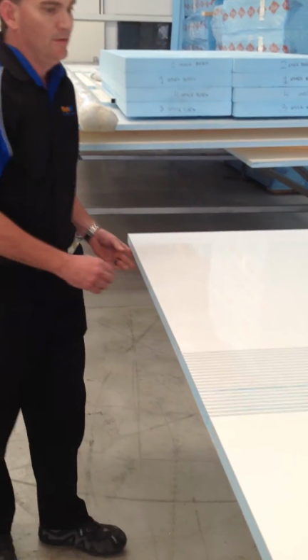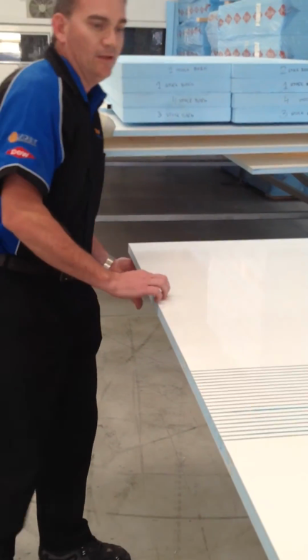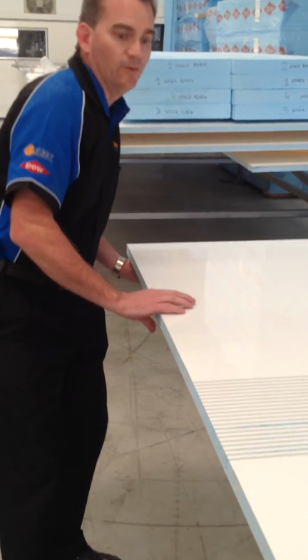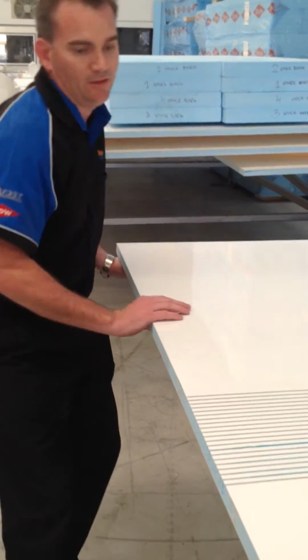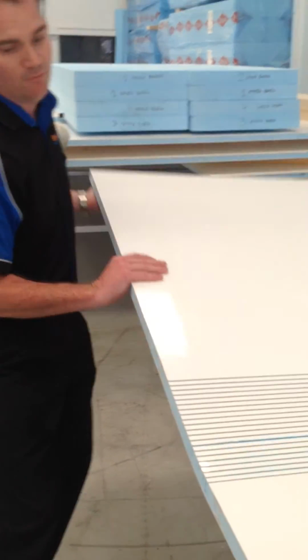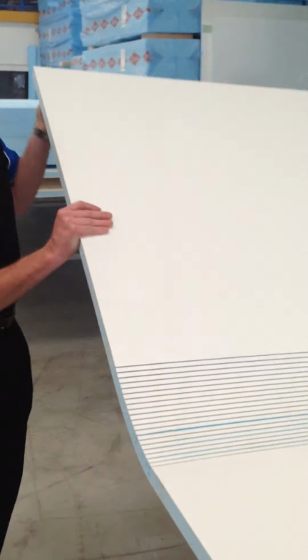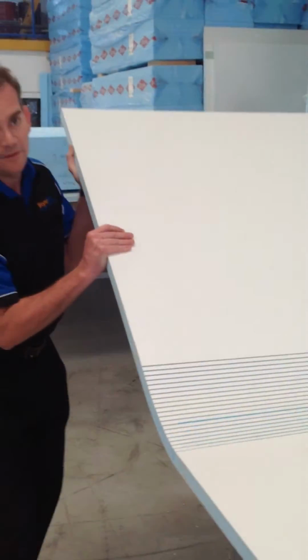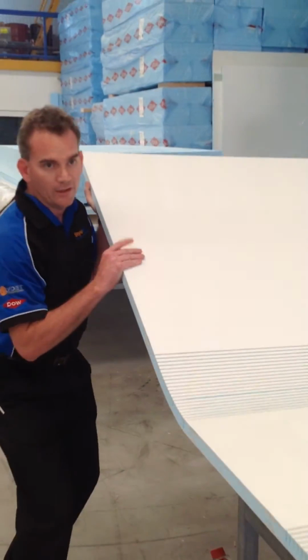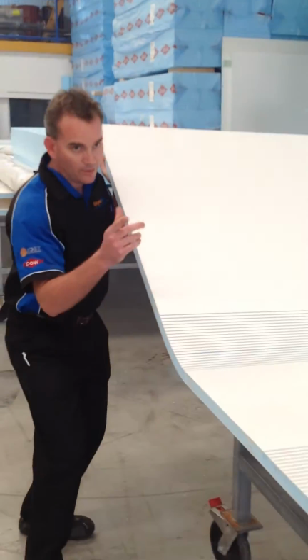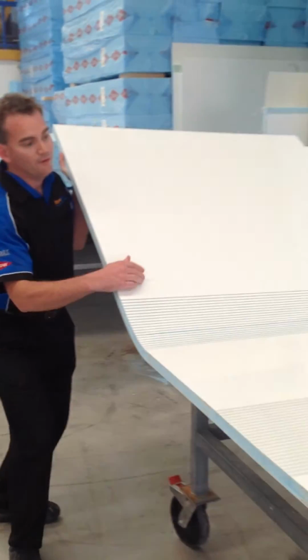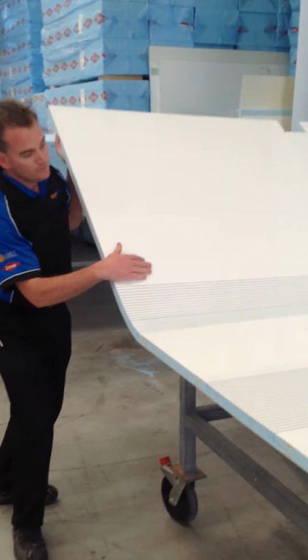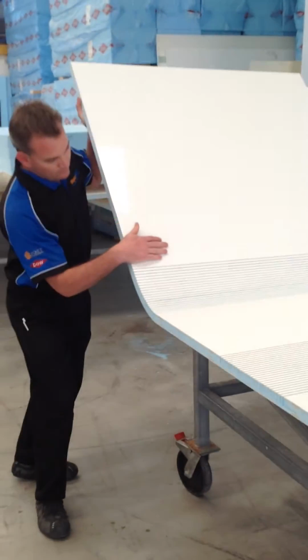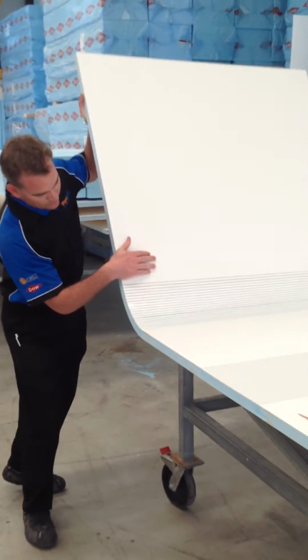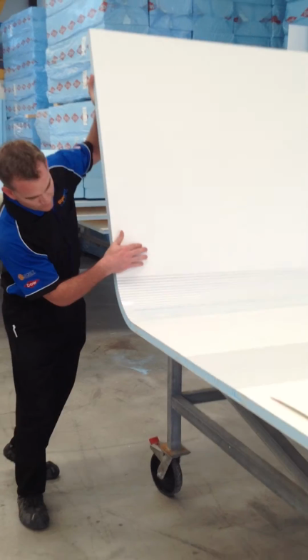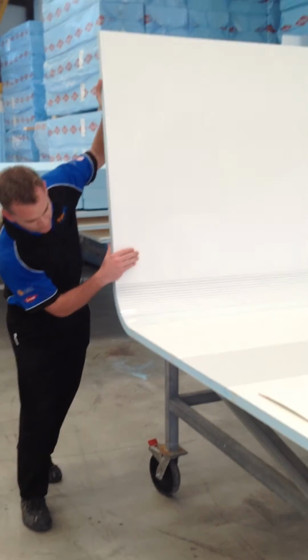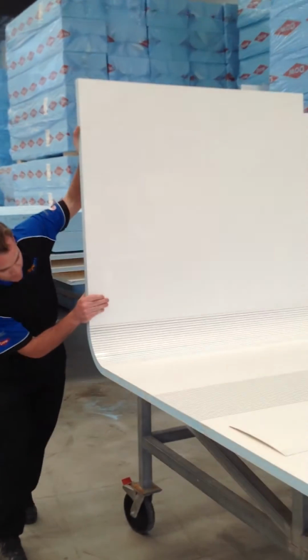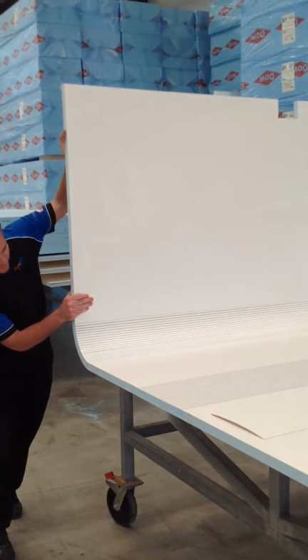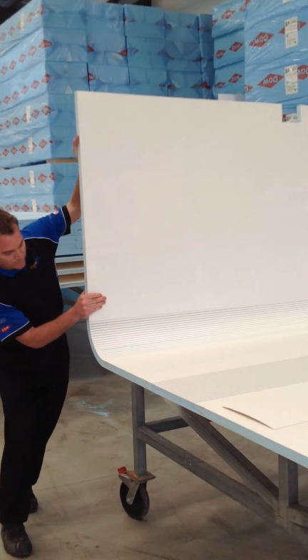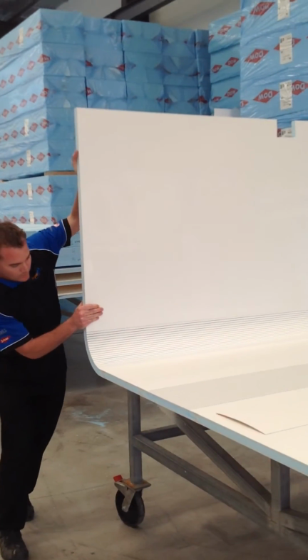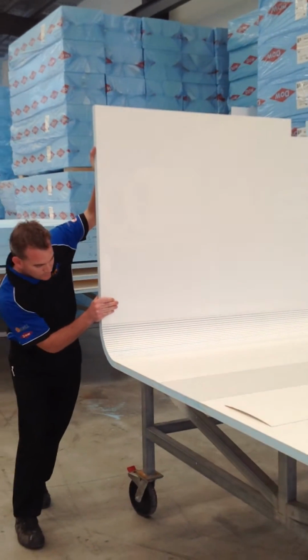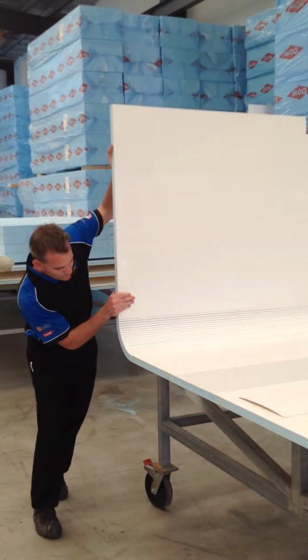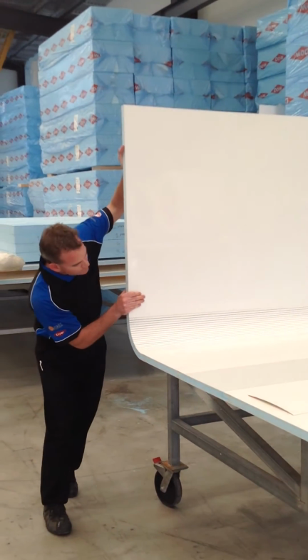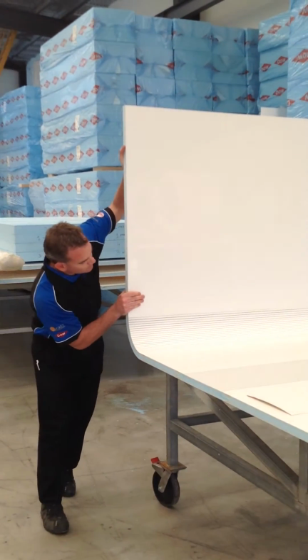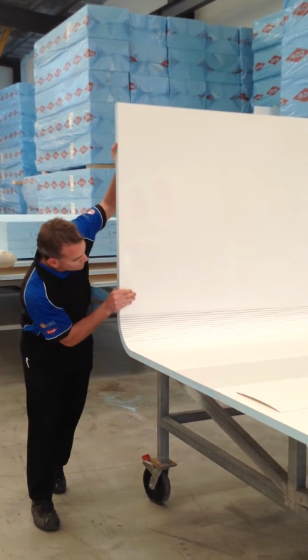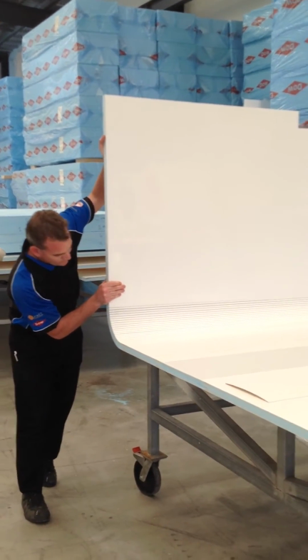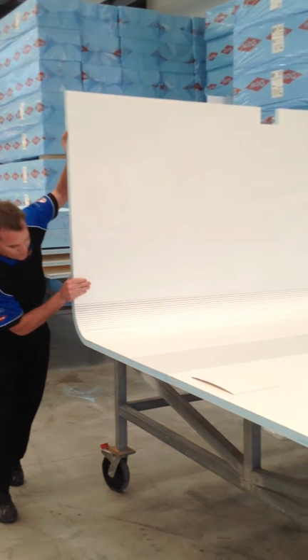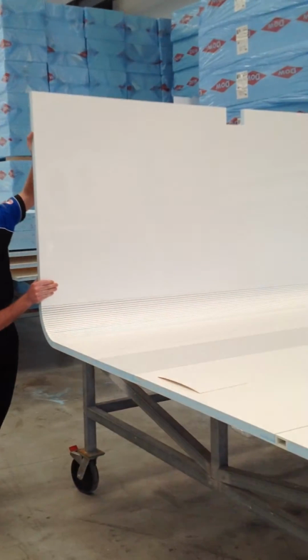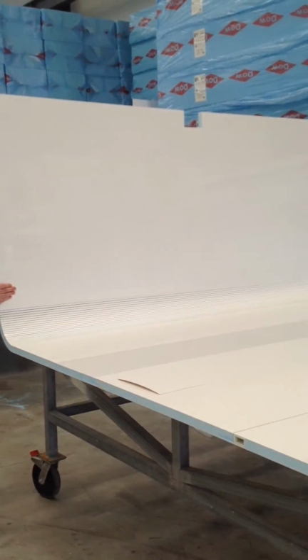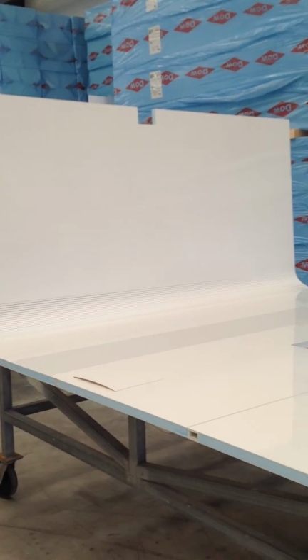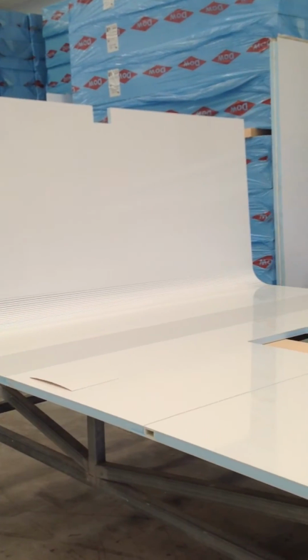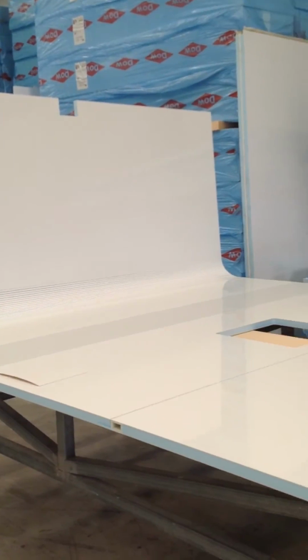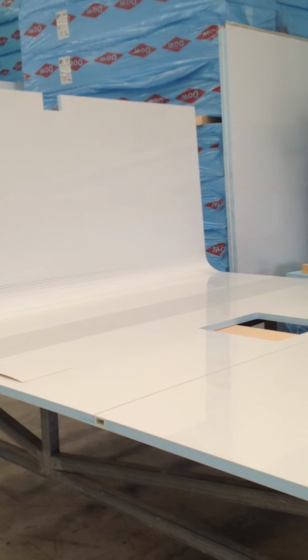Then of course you can roll that around the profile of your sidewall, and that will get glued together like so.